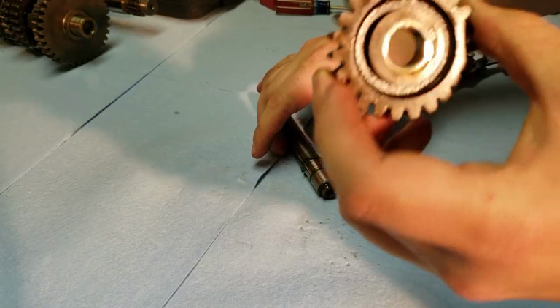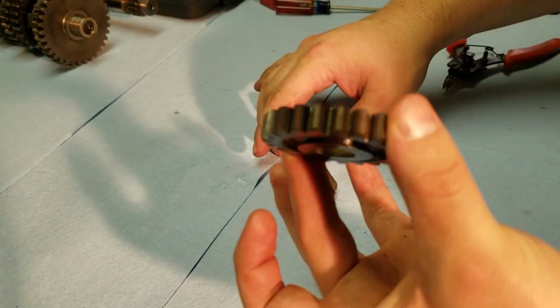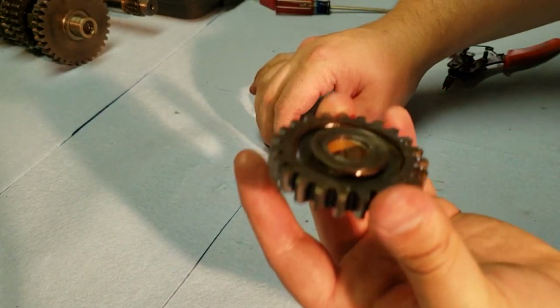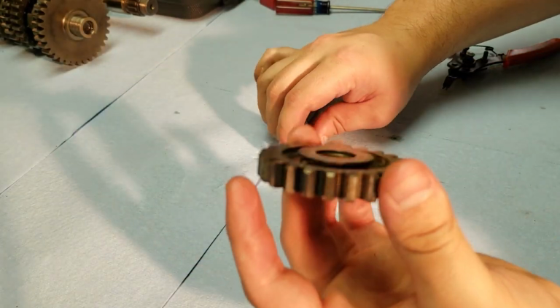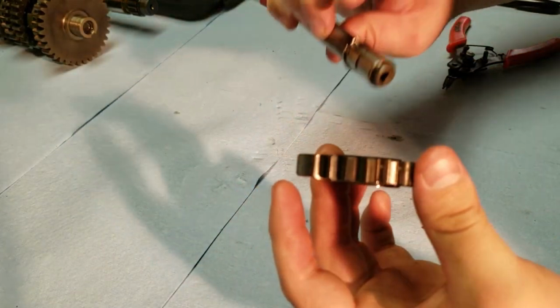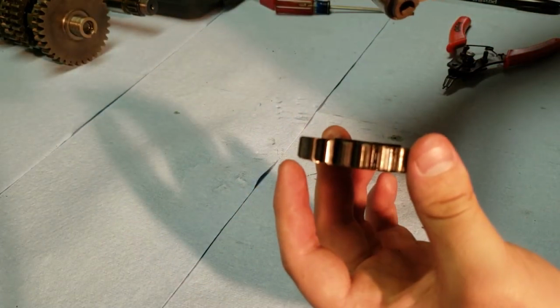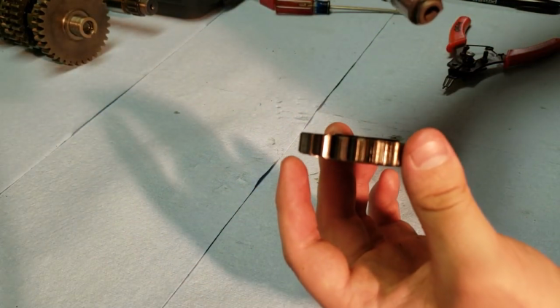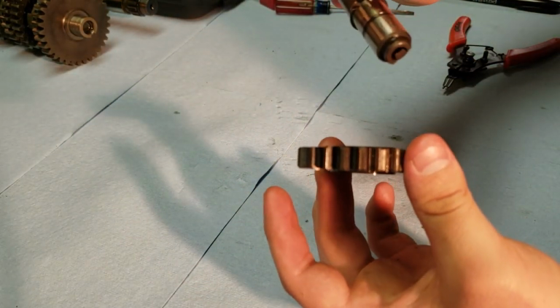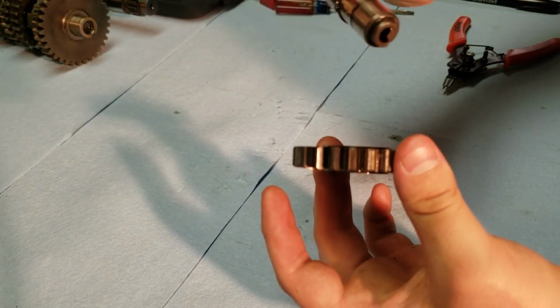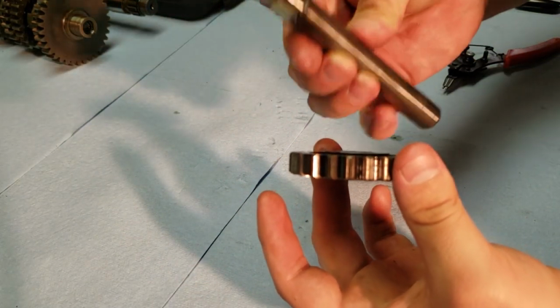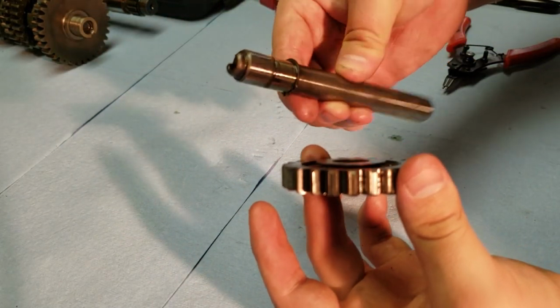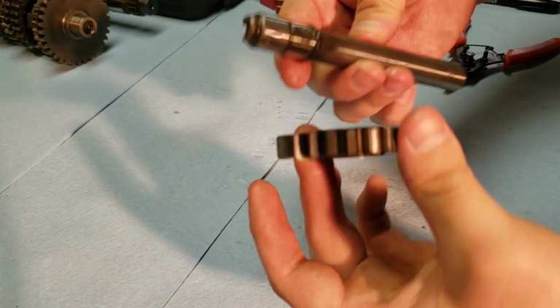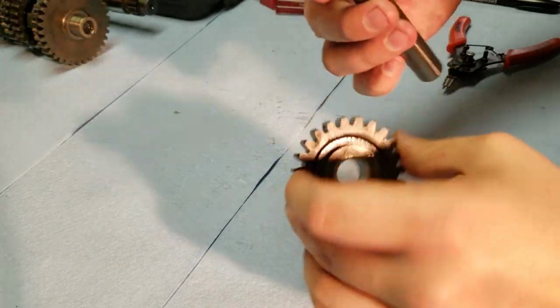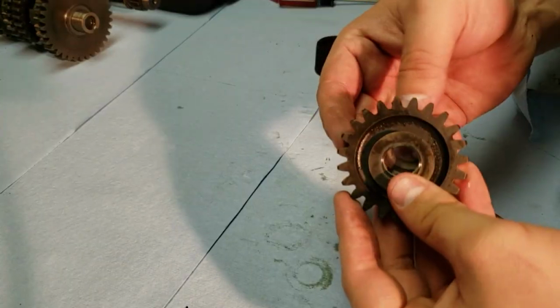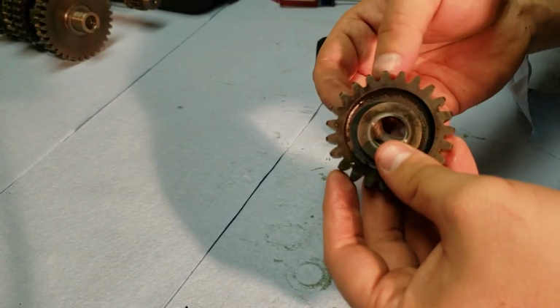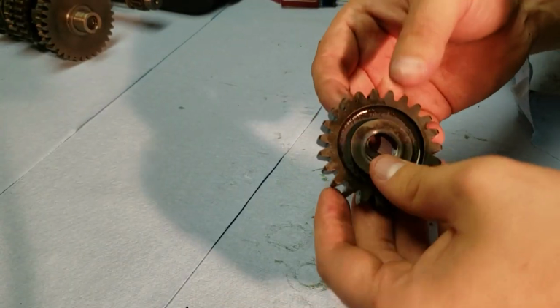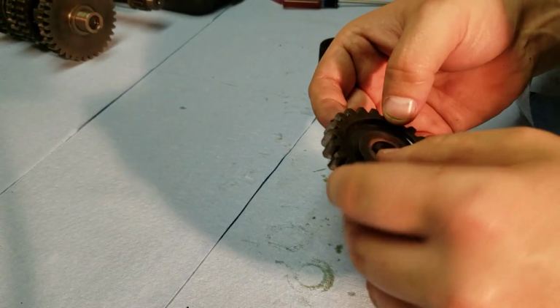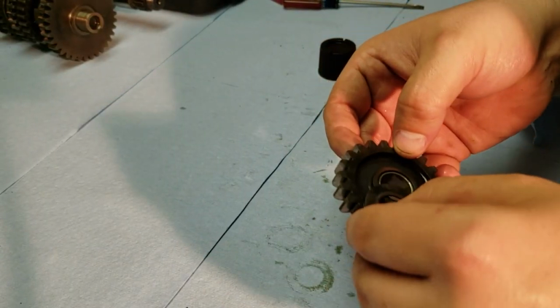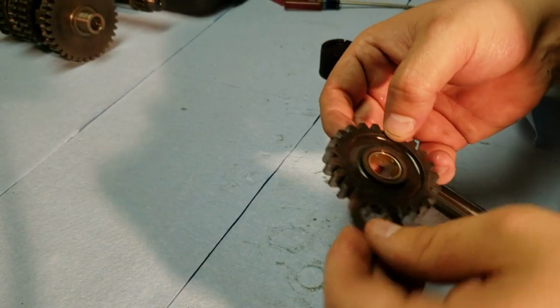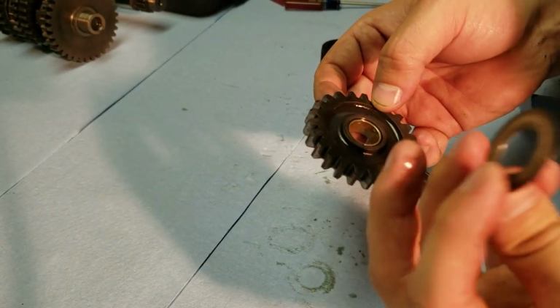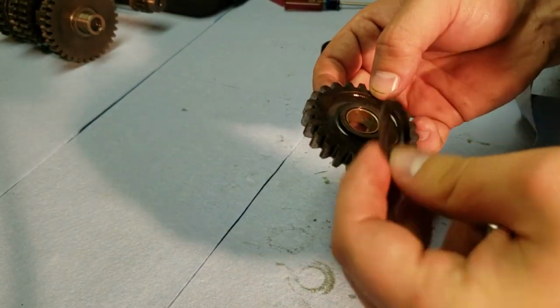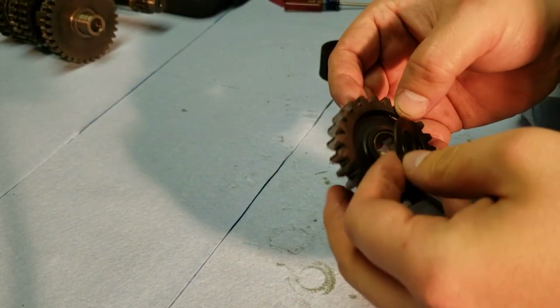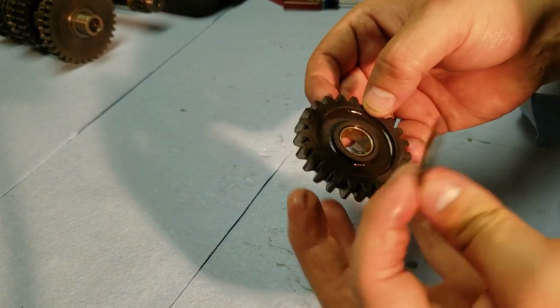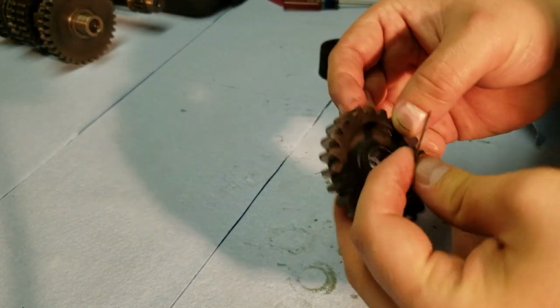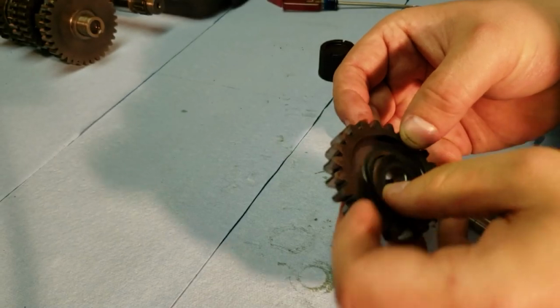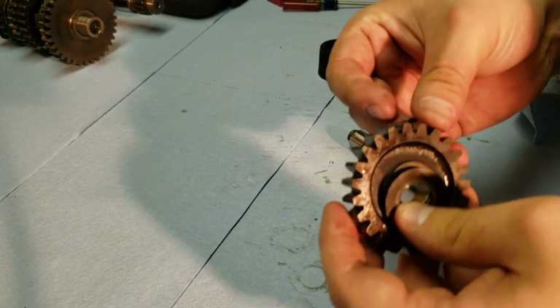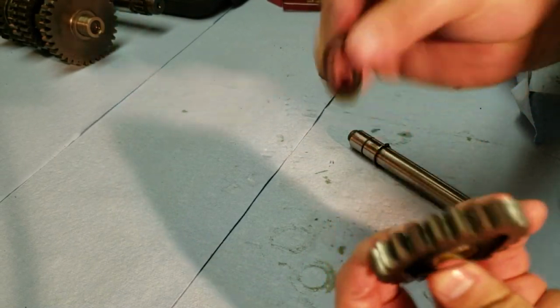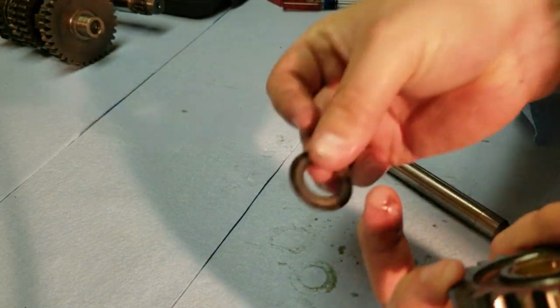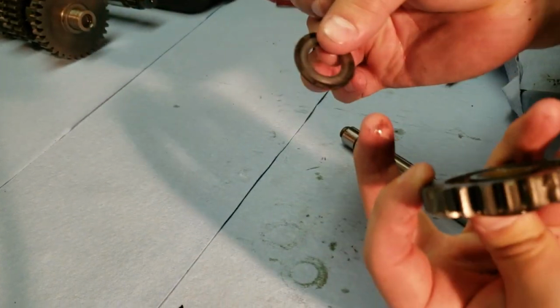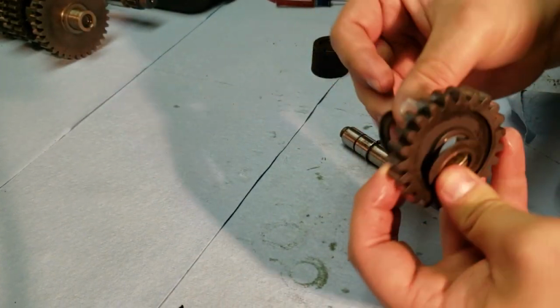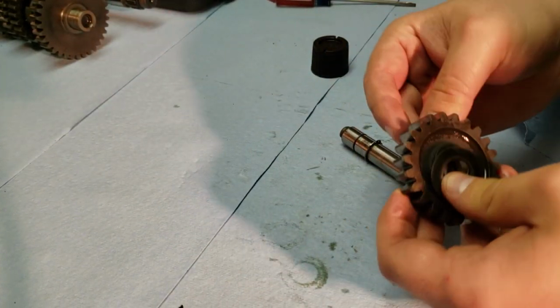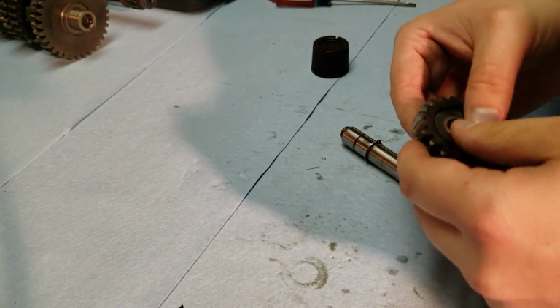Now the counter gear just slides off of there, and then you also have a snap ring behind it, but that does not need to come off. And on the counter gear there are also two washers — just make sure you don't lose those. There's one on one side and one on the other side here.